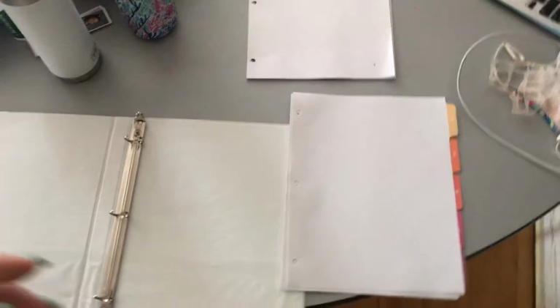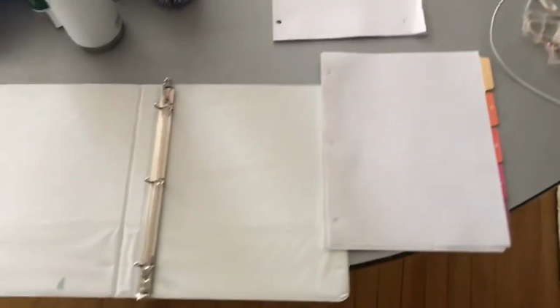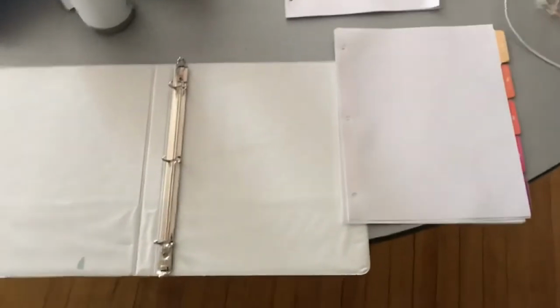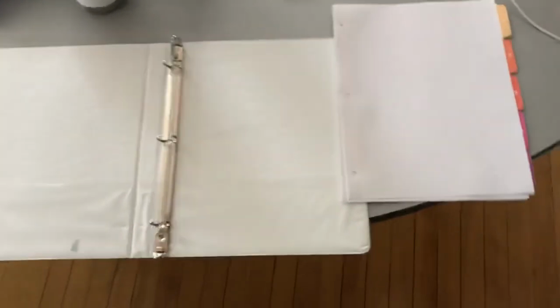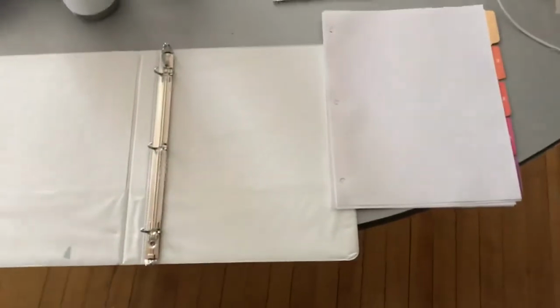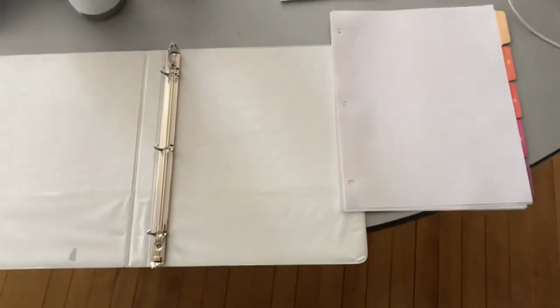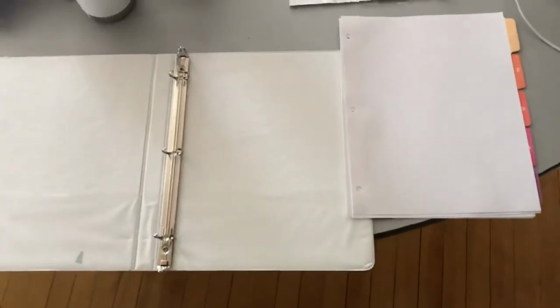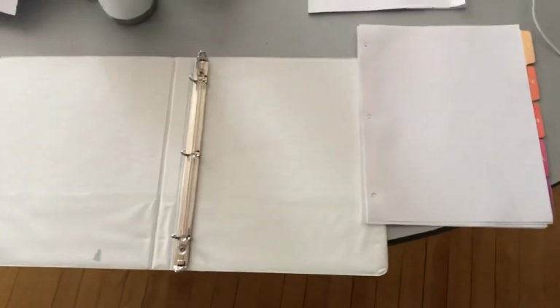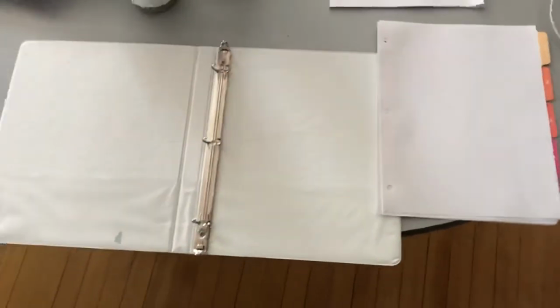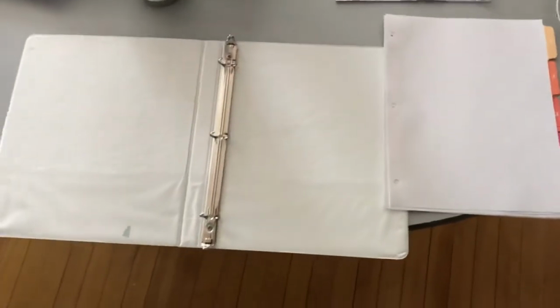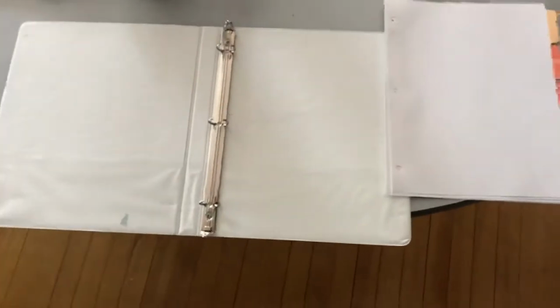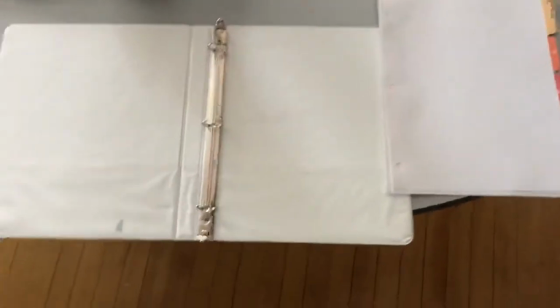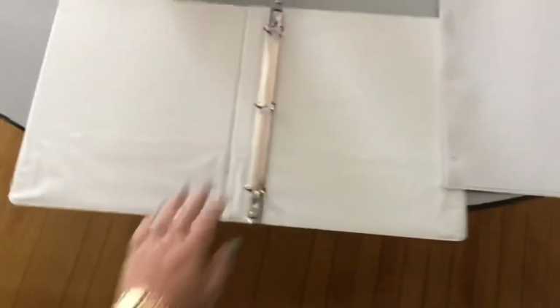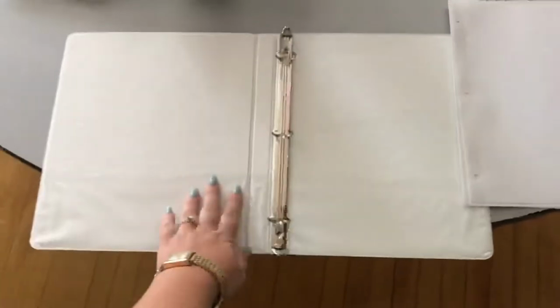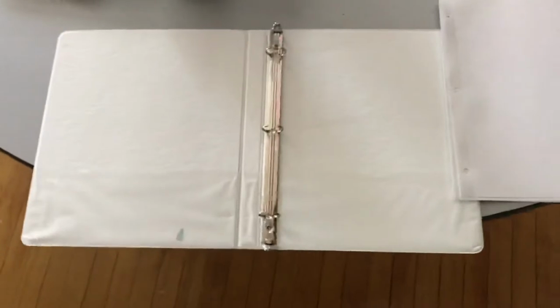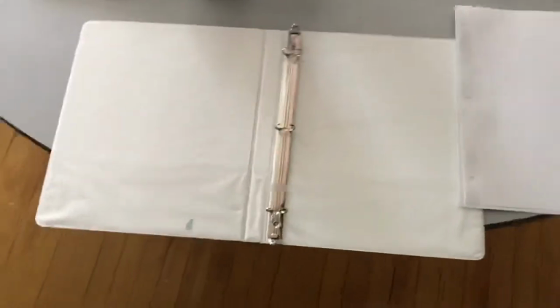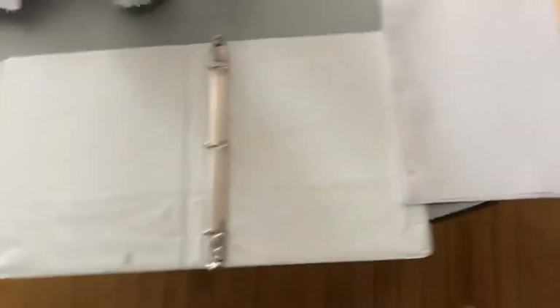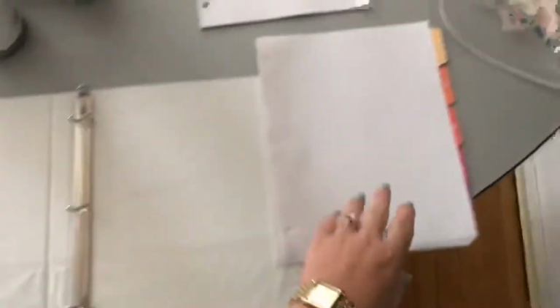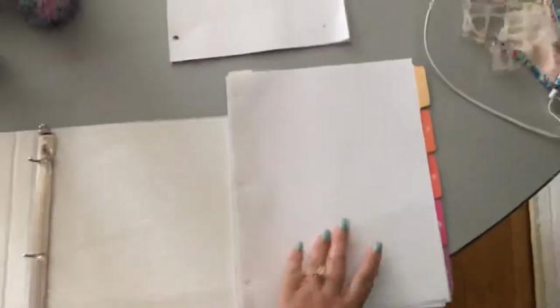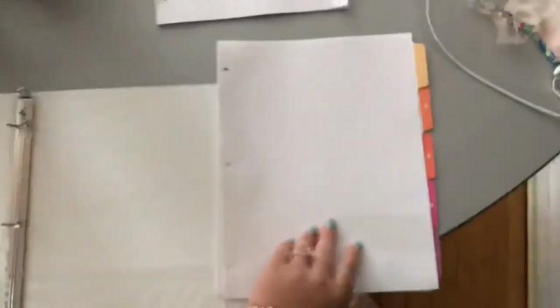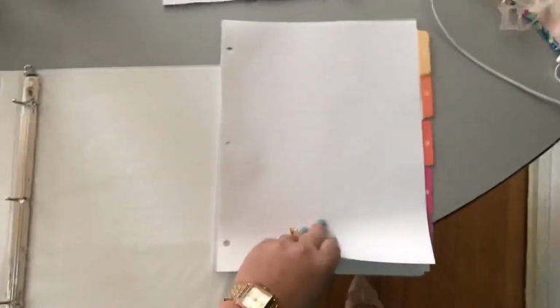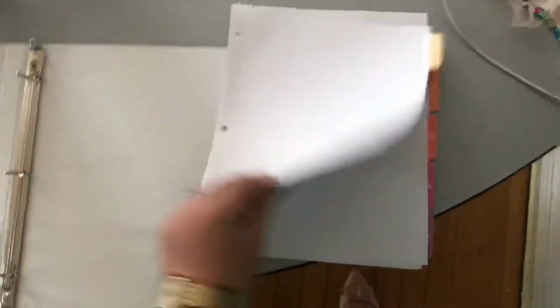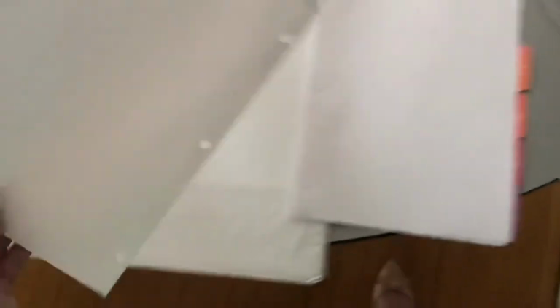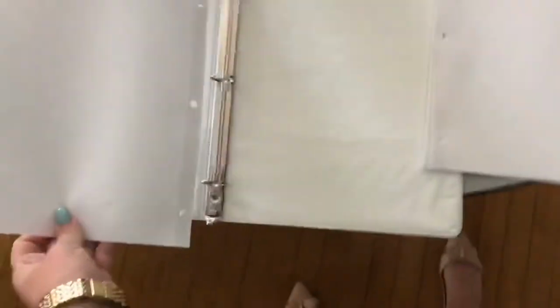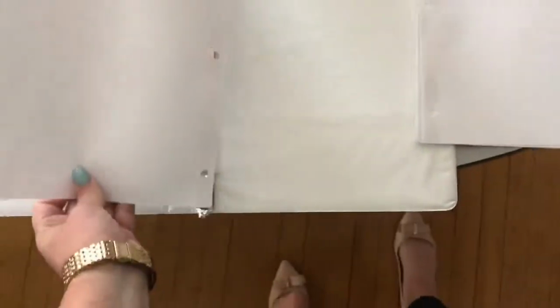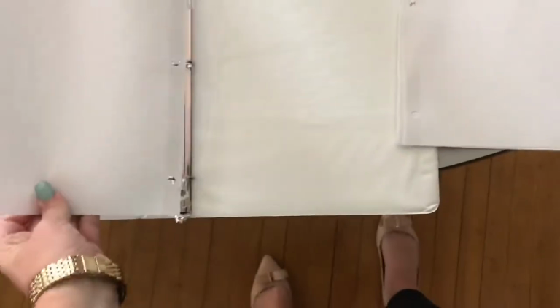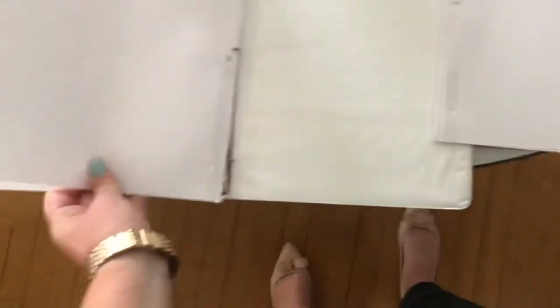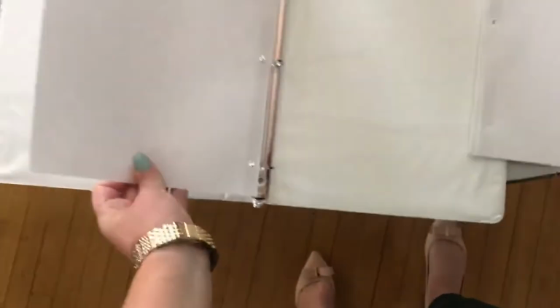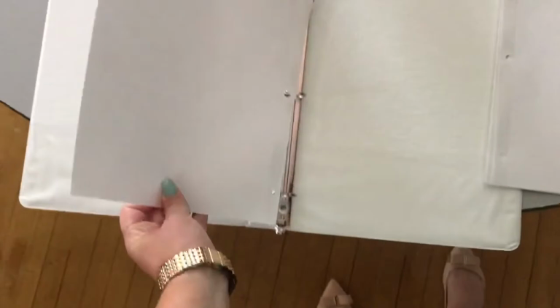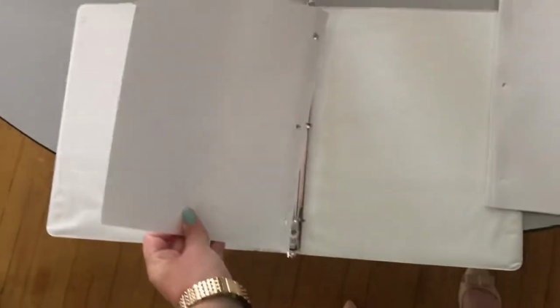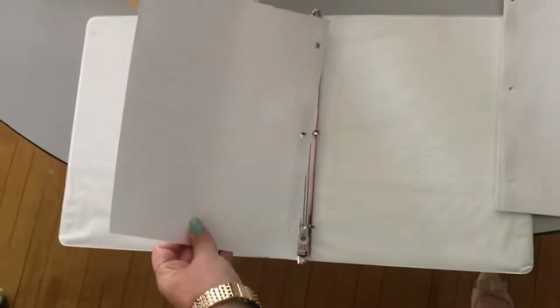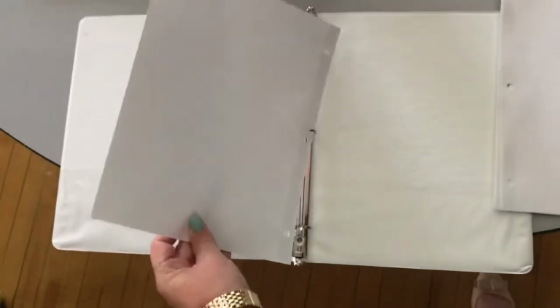All right, guys, we're setting up notebooks and binders for Ms. McCleary and Ms. Hamill's class. I start with my binder empty and open, and I'm going to put my first divider in the front, kind of placed to the front with nothing behind it.